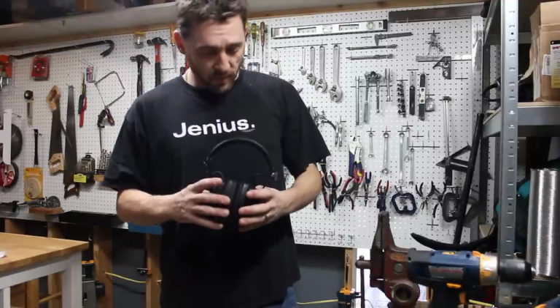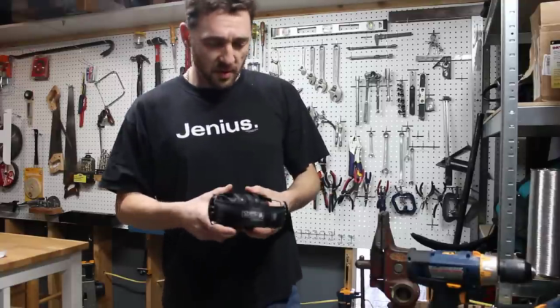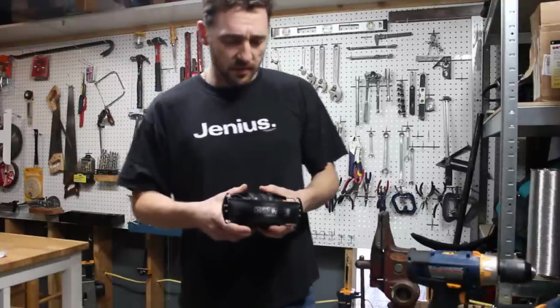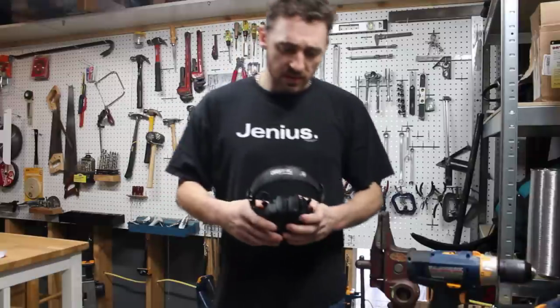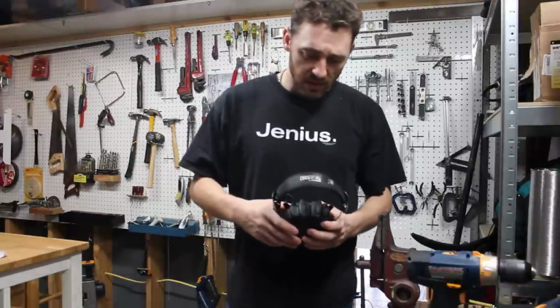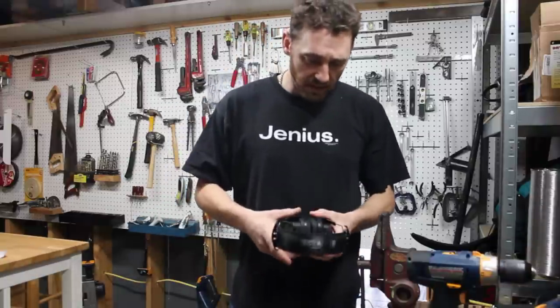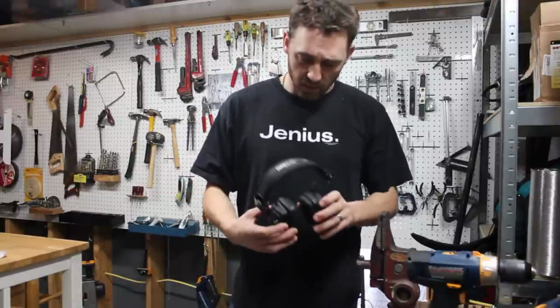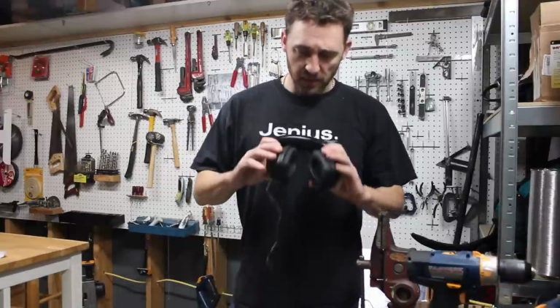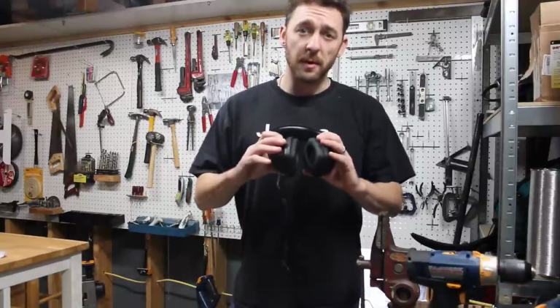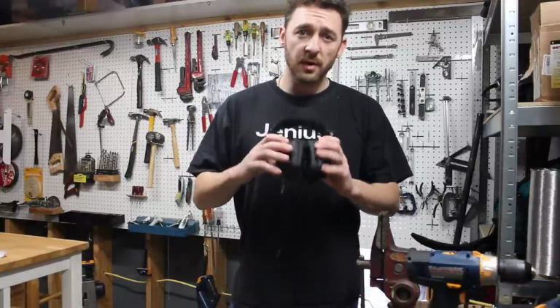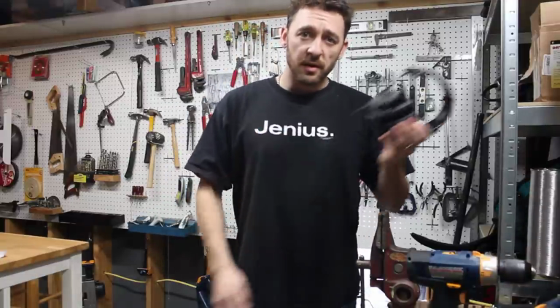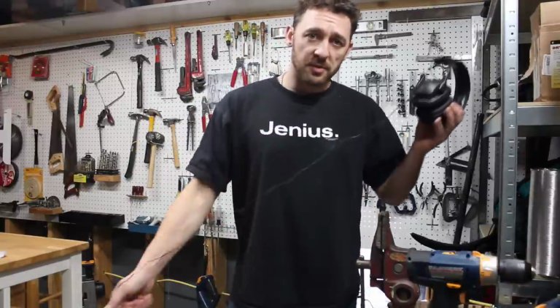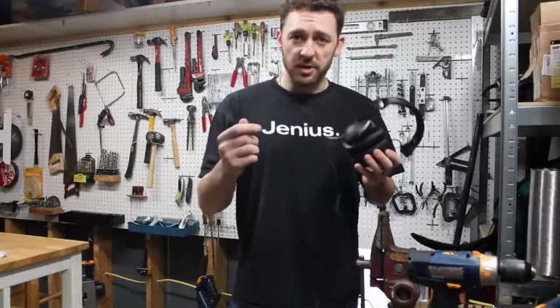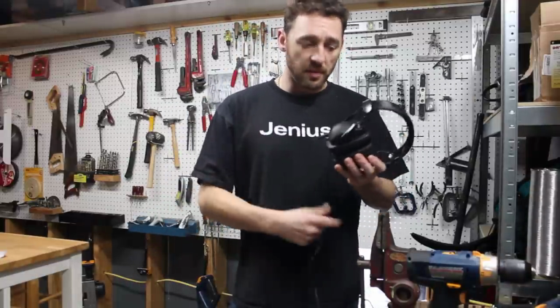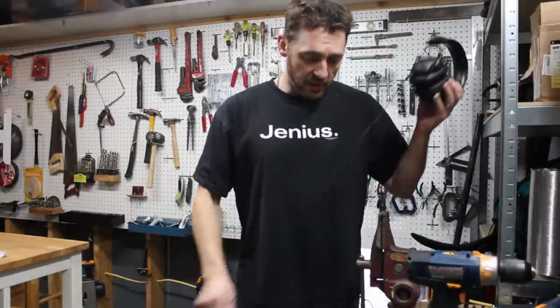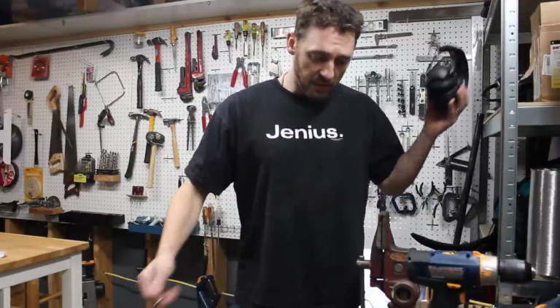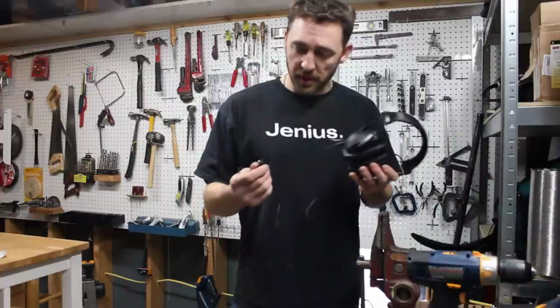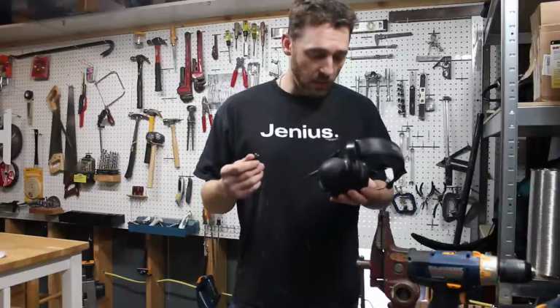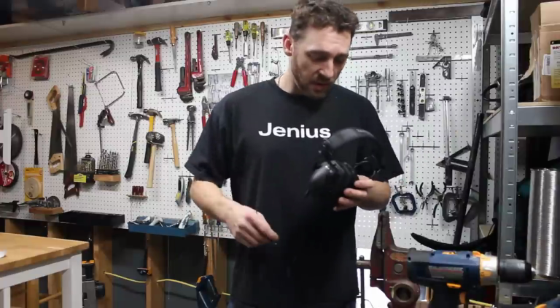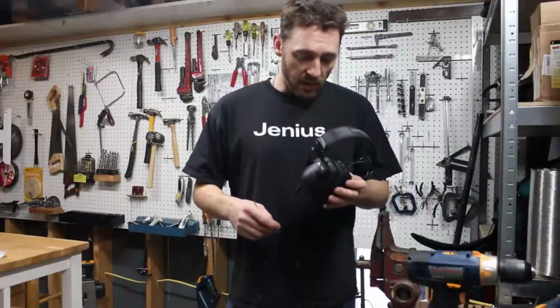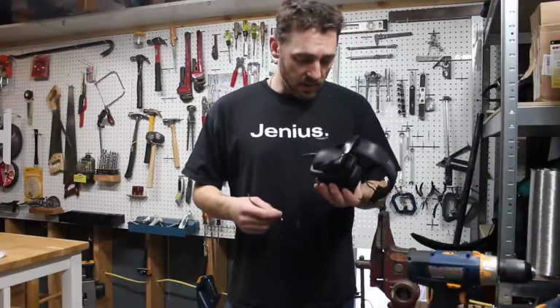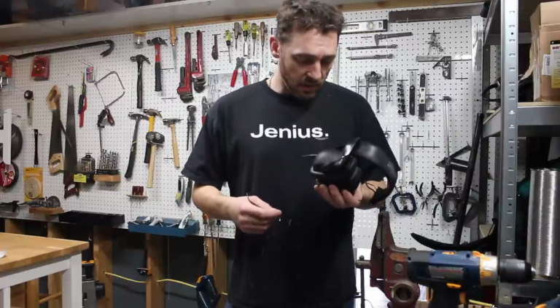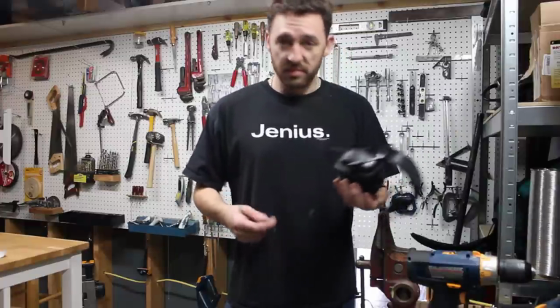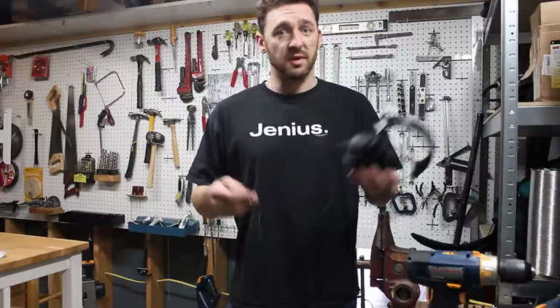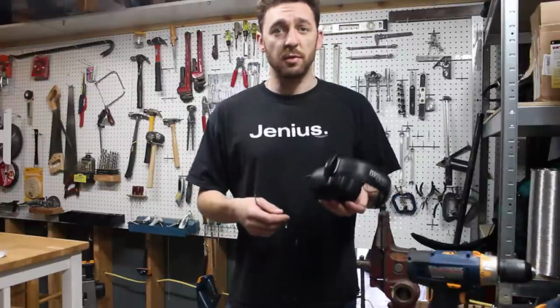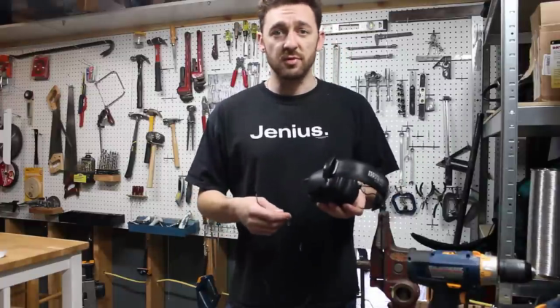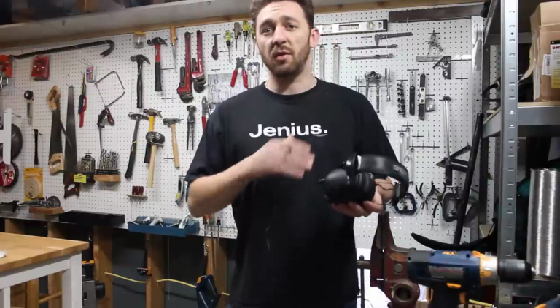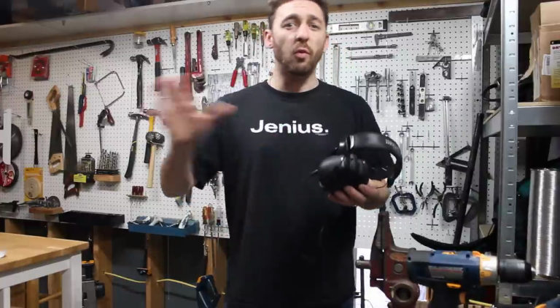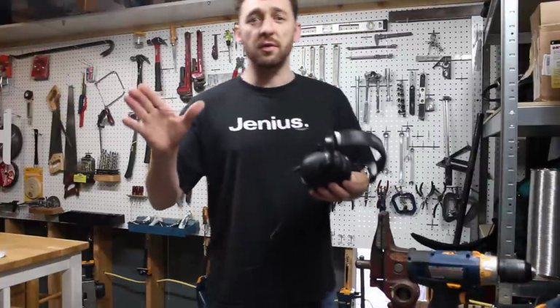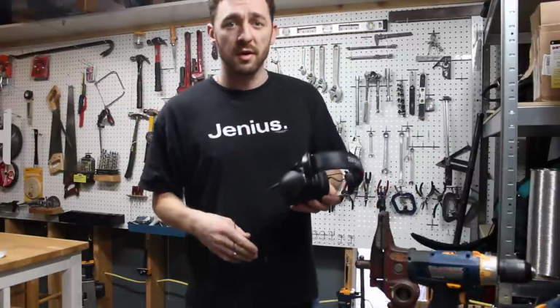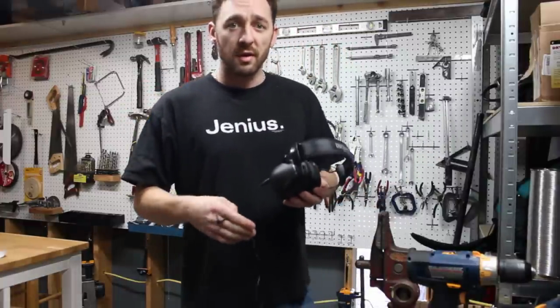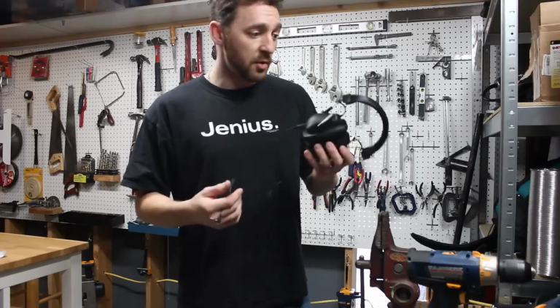I'm just going to wear the headphones. I got these at Home Depot — they're like 20 bucks. They came with this little jack. You can plug it into your mp3 player or phone and it sounds perfect. It drowns out whatever you're doing. They're great.